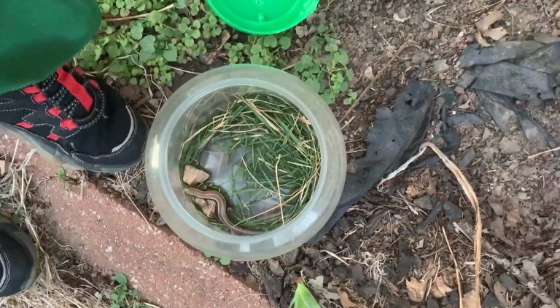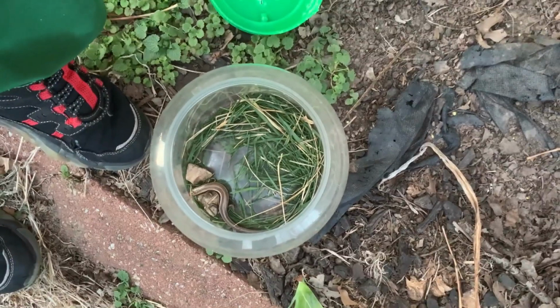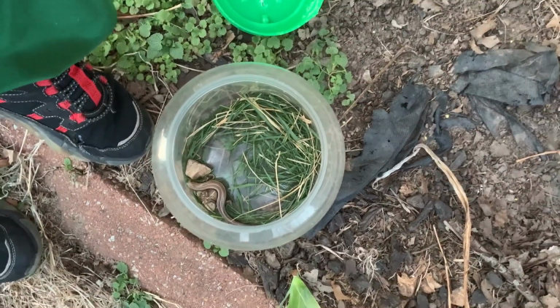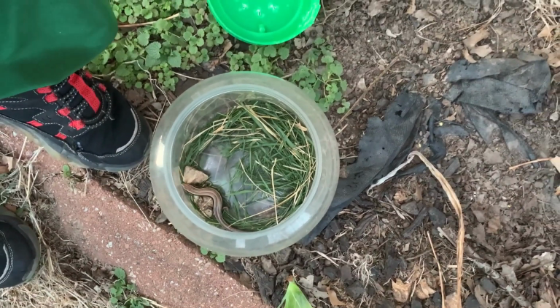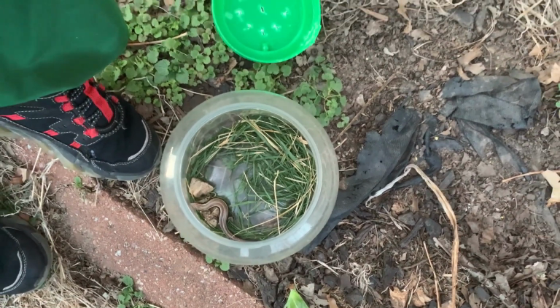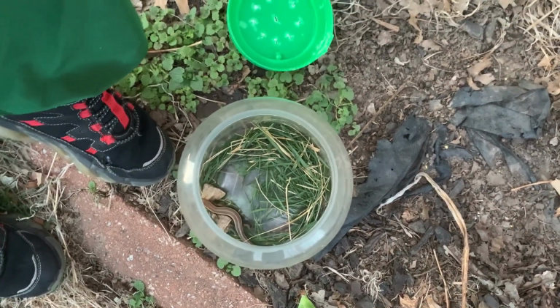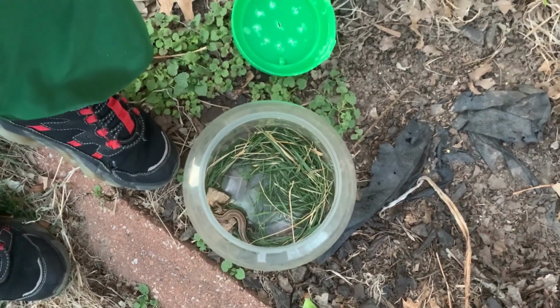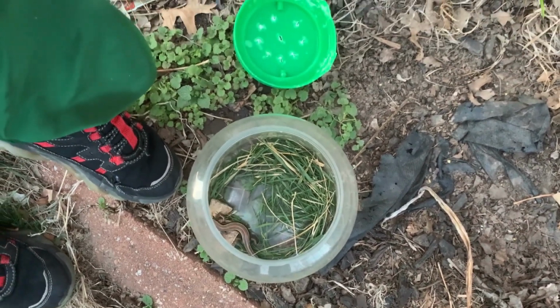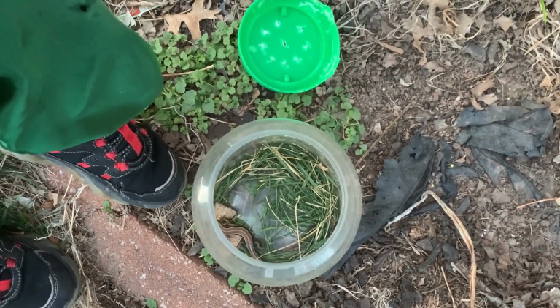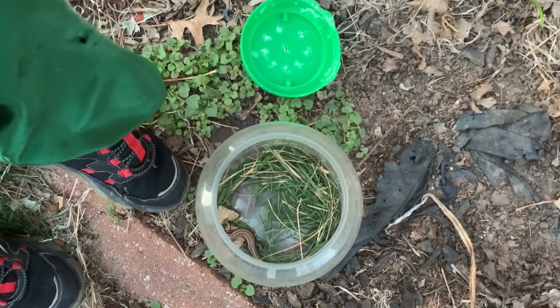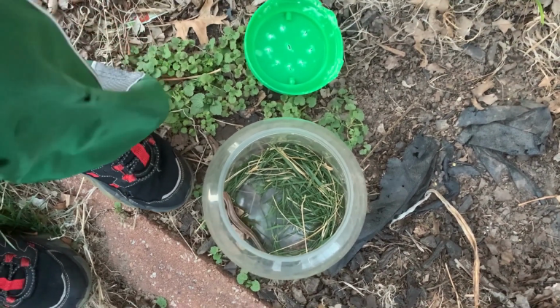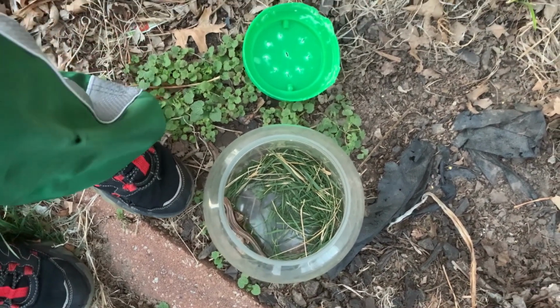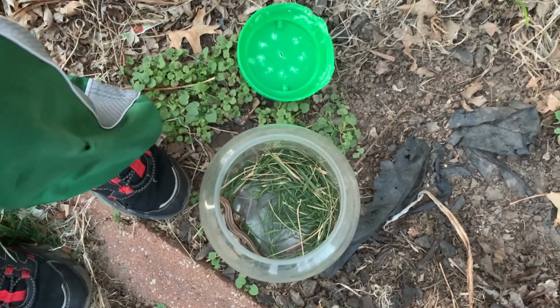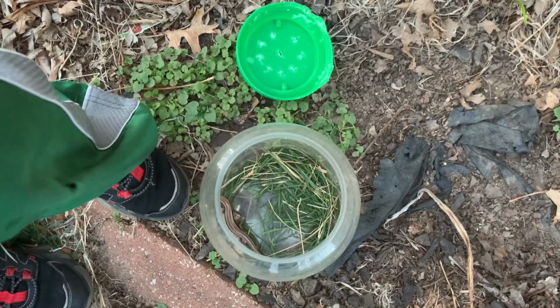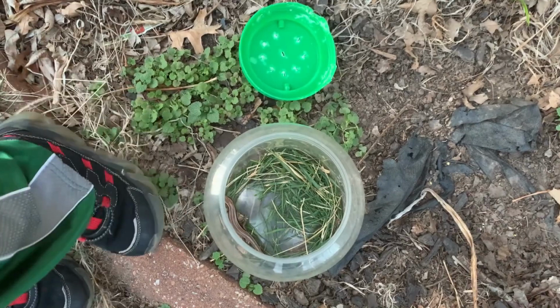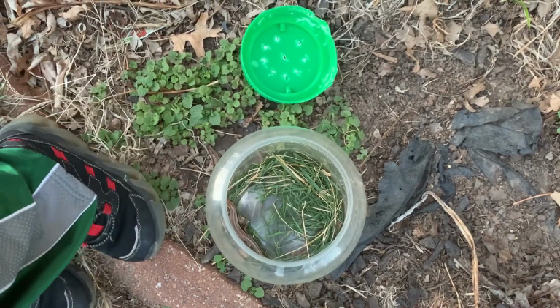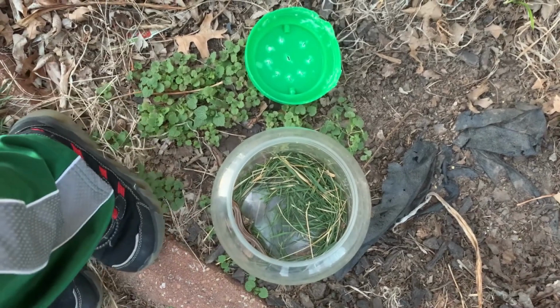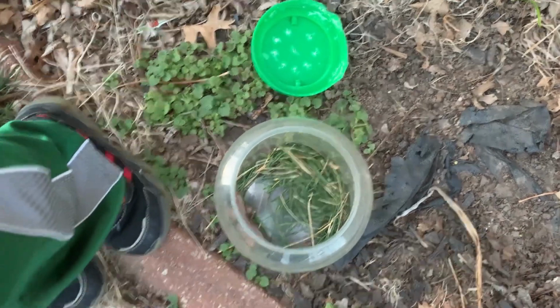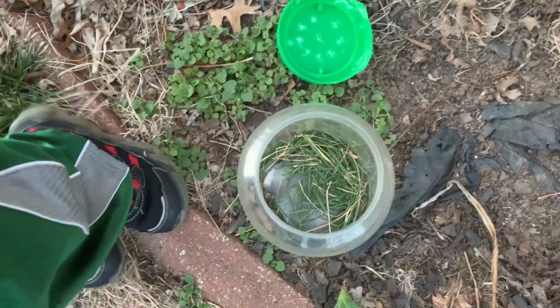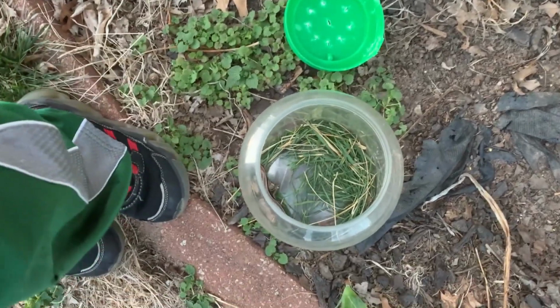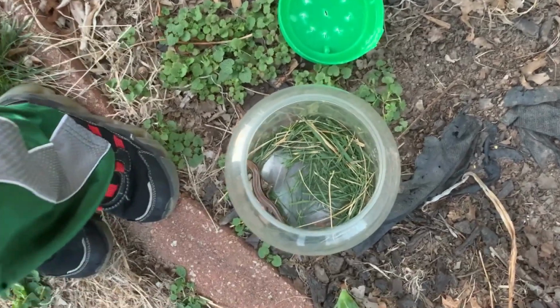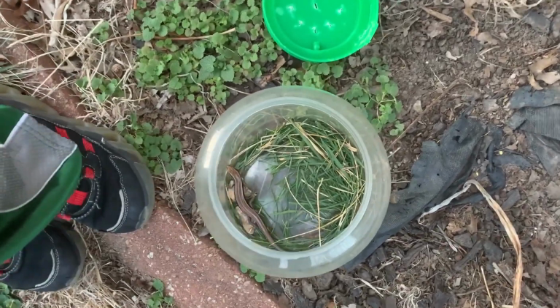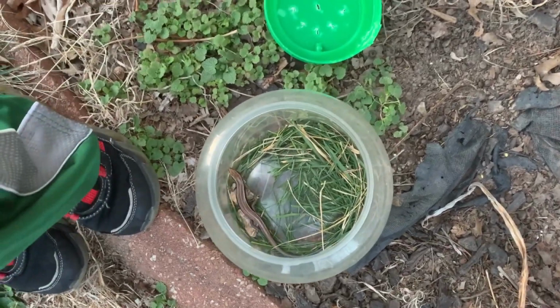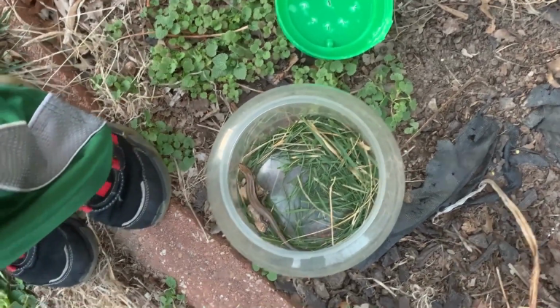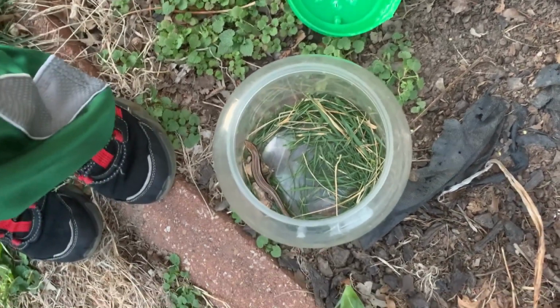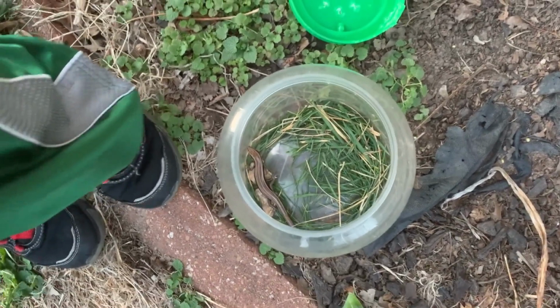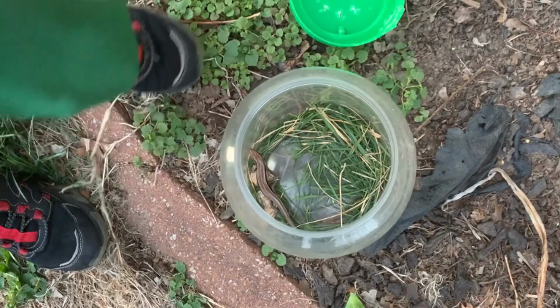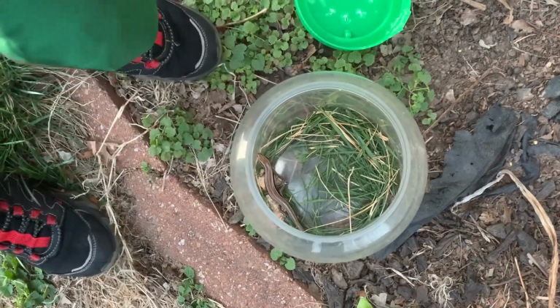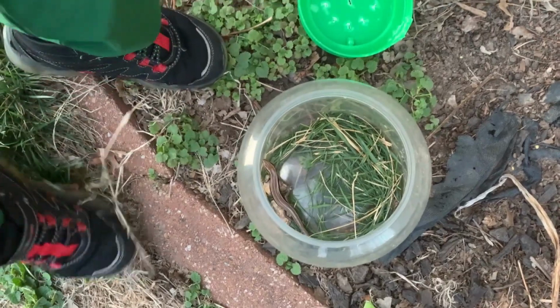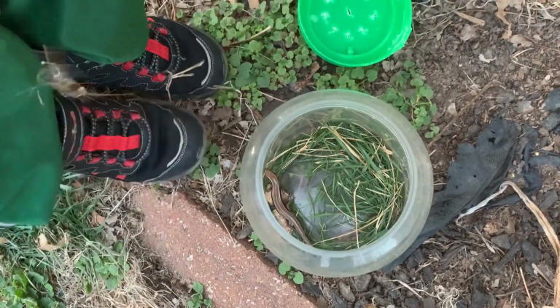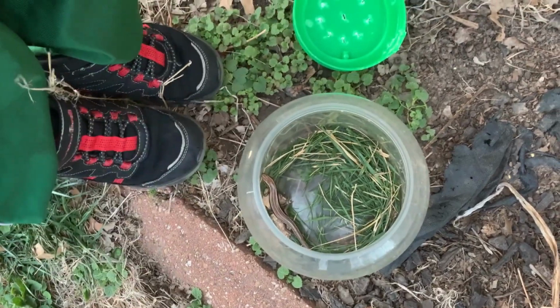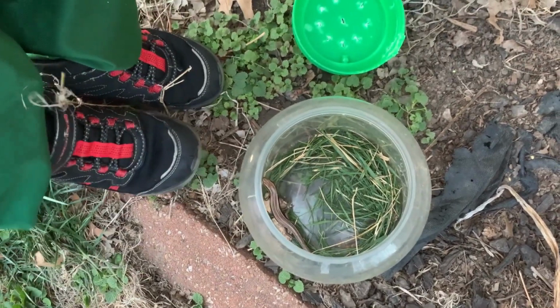Now, you didn't find just one skink. How many skinks did you find? Two. The first one I did not catch. Was it bigger than this one or smaller? Yeah, it was bigger. It had a blue tail, so it was probably another female.